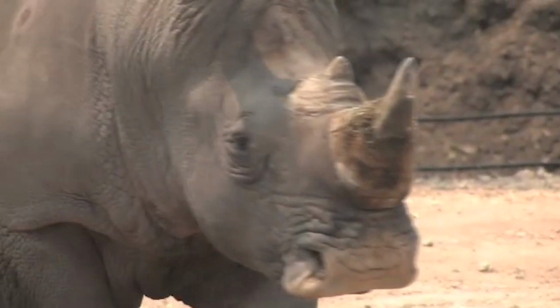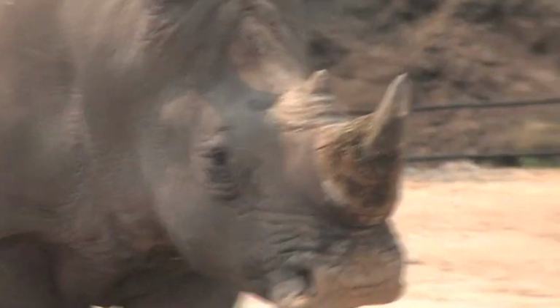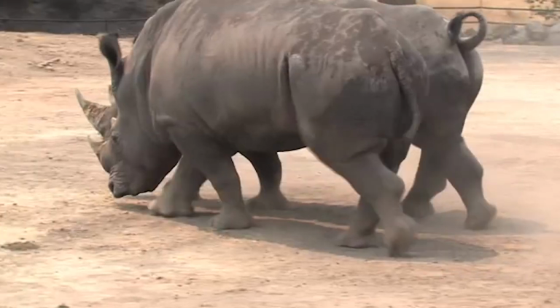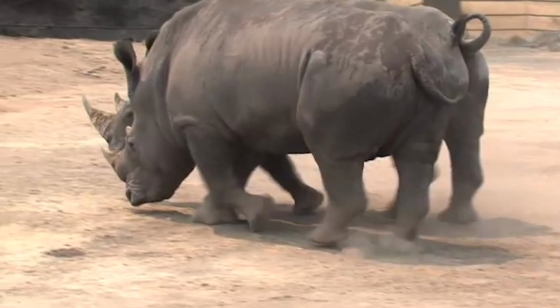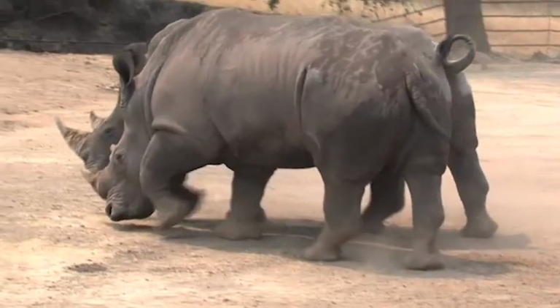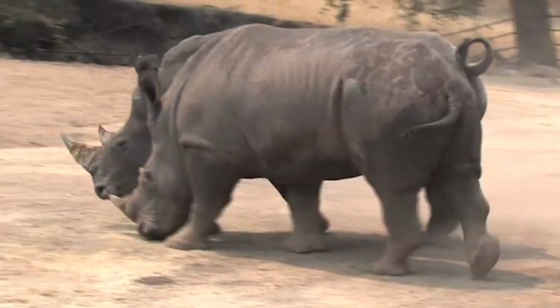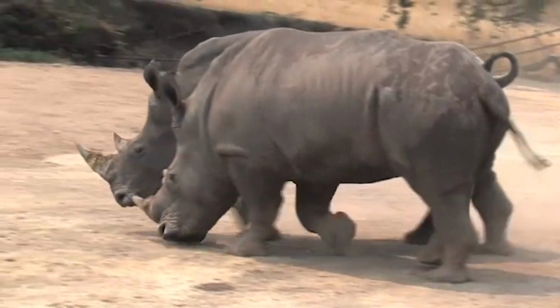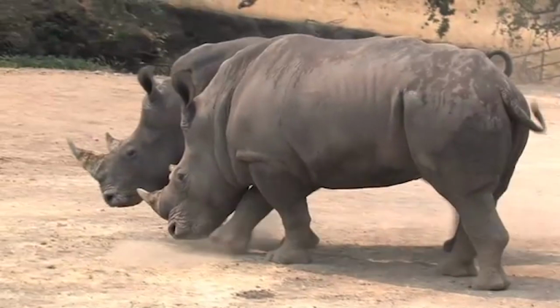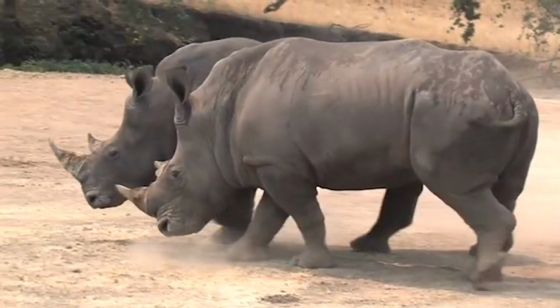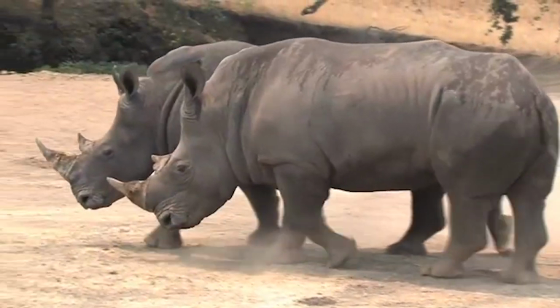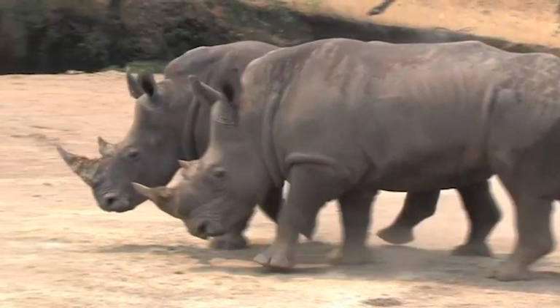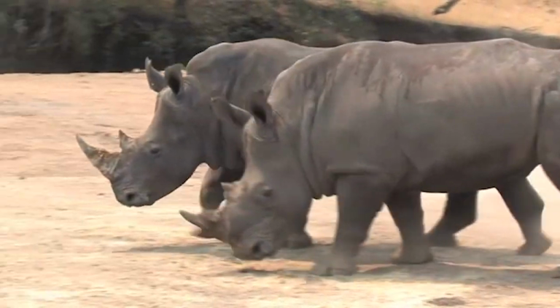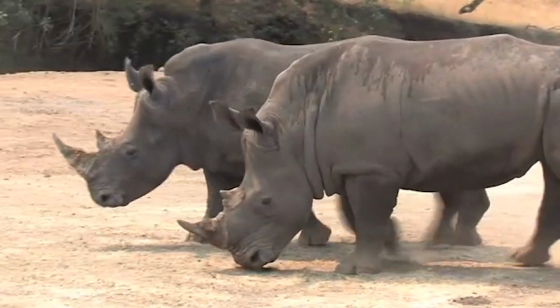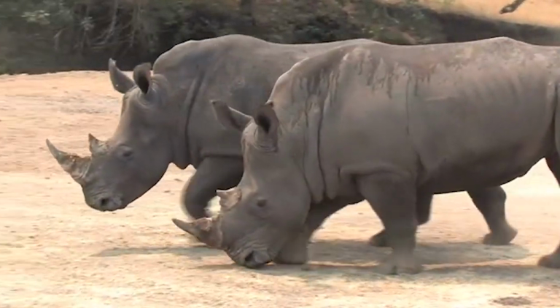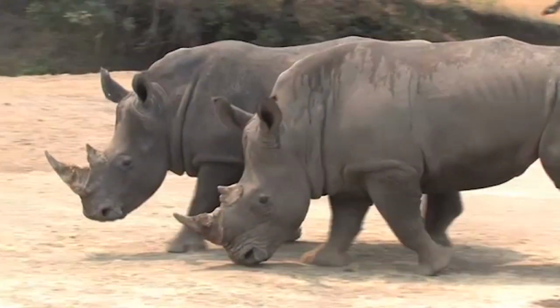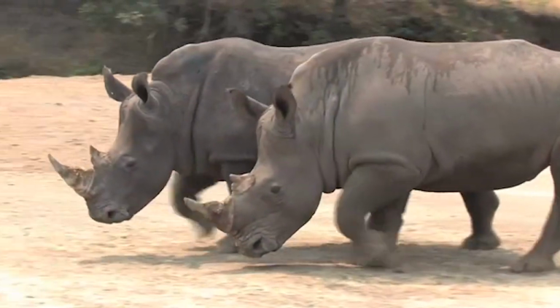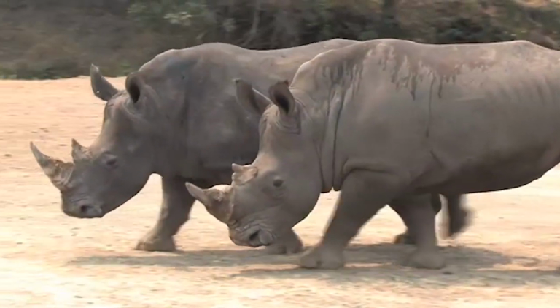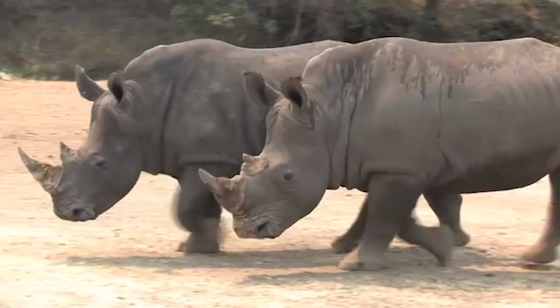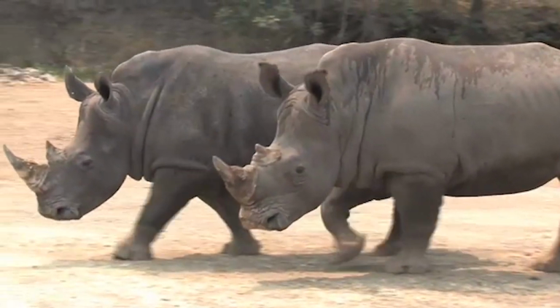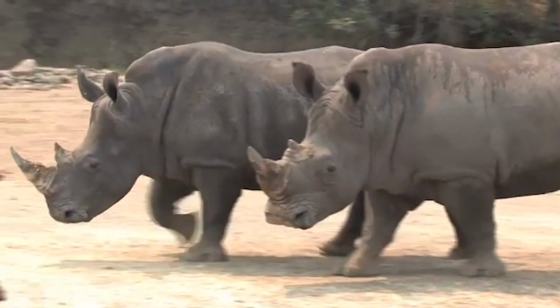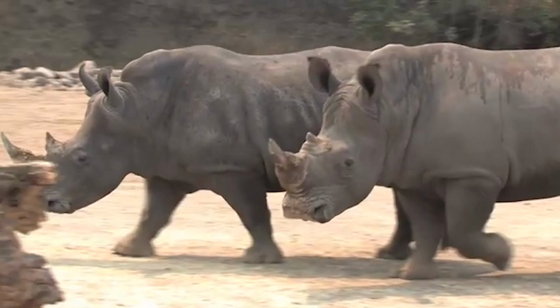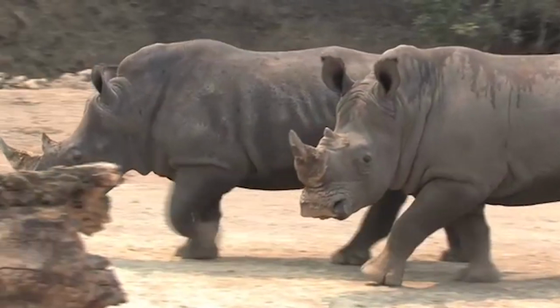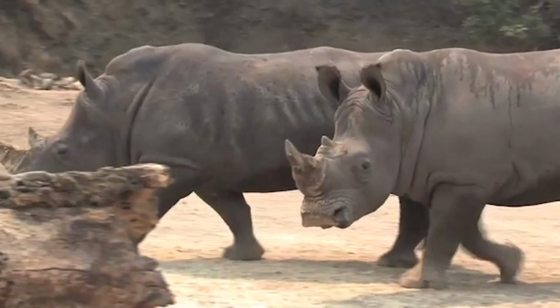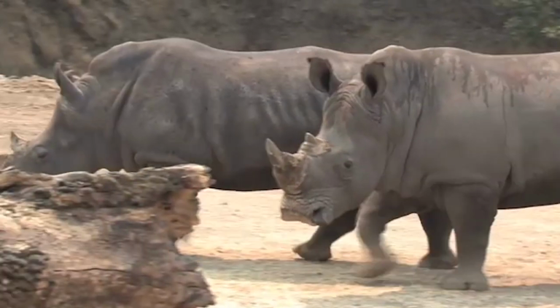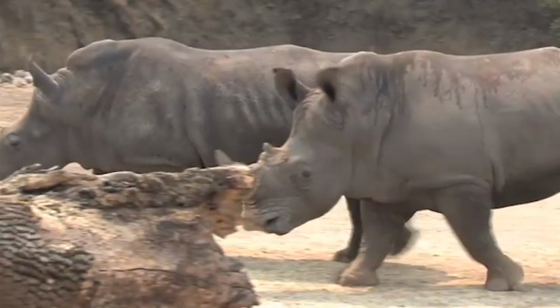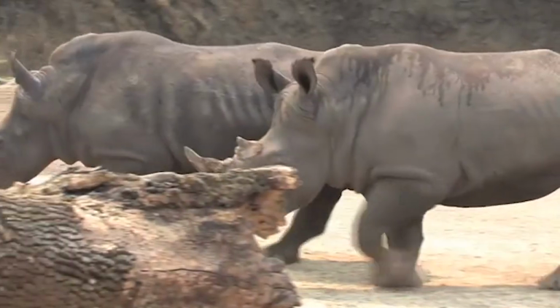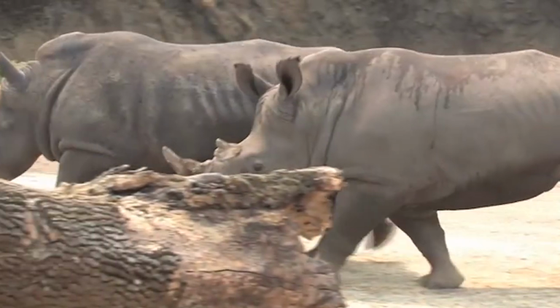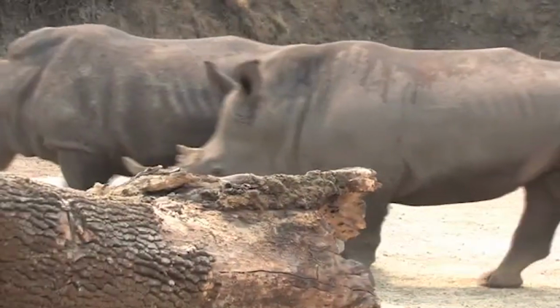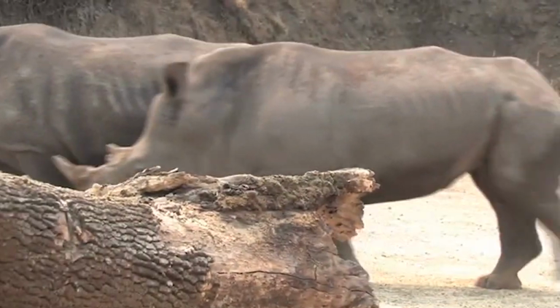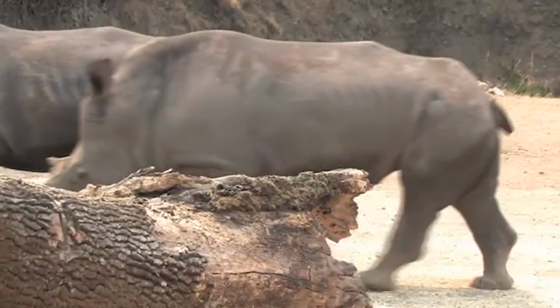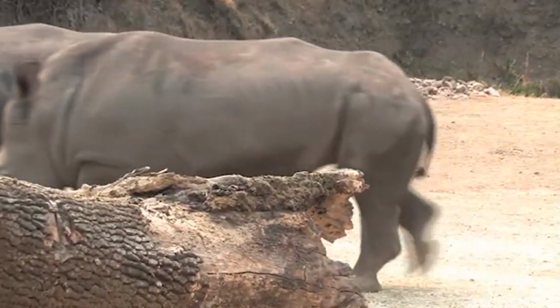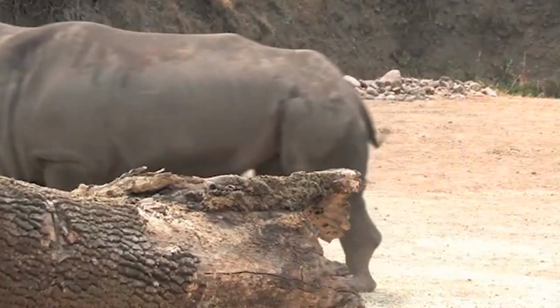They've been together the whole time, so they're a bonded pair, which is unusual. In the wild, they don't live in pairs.